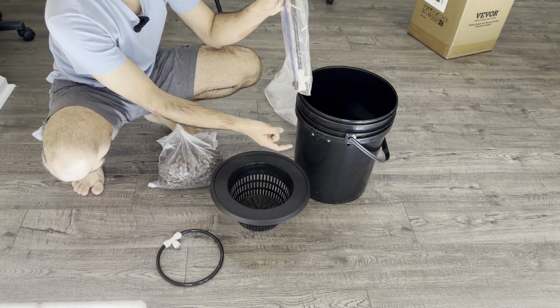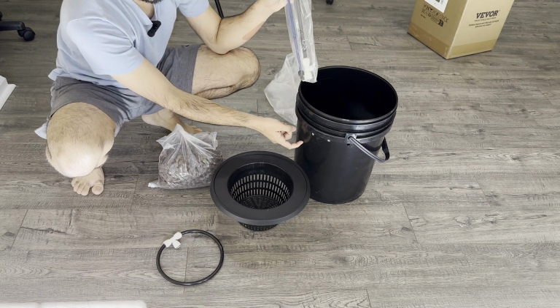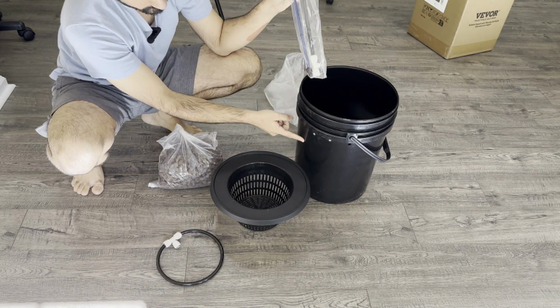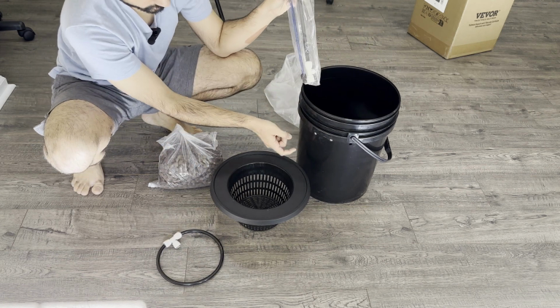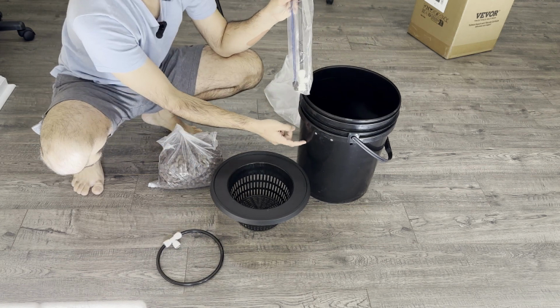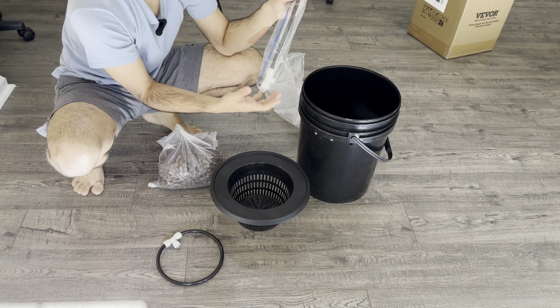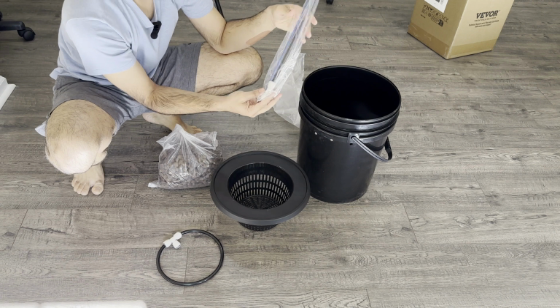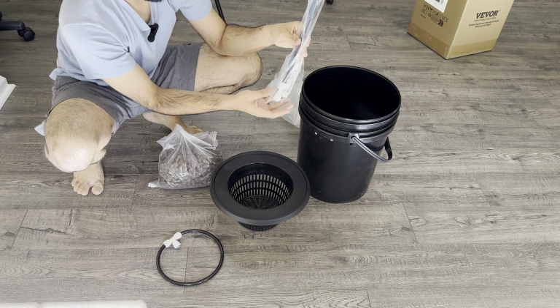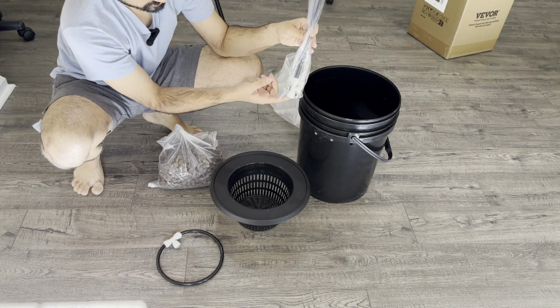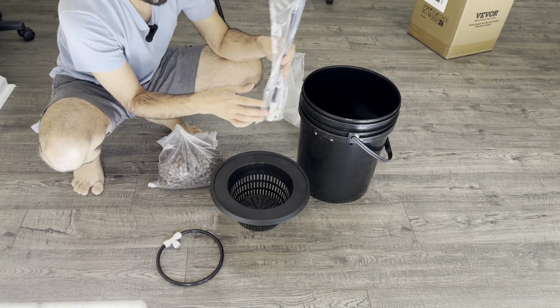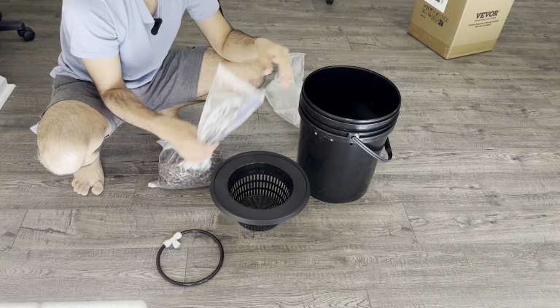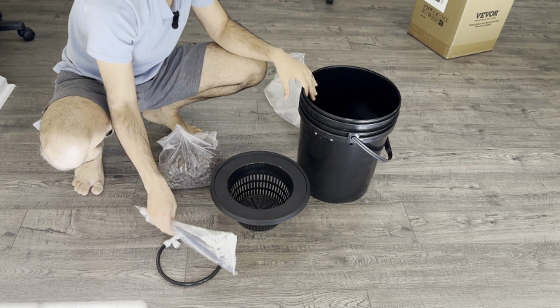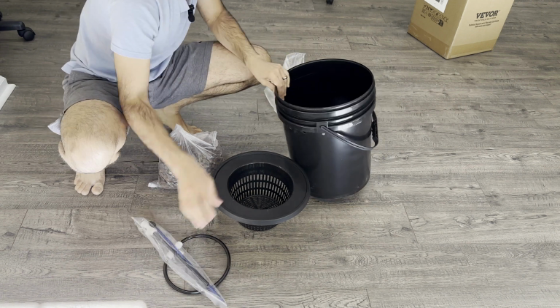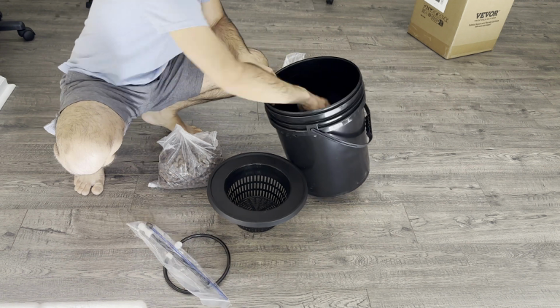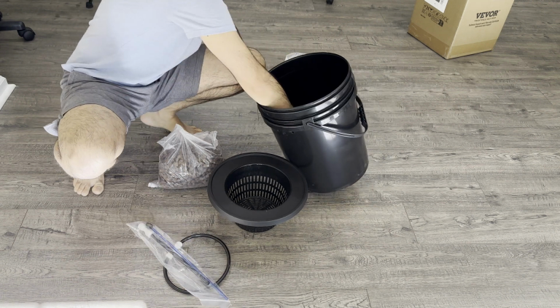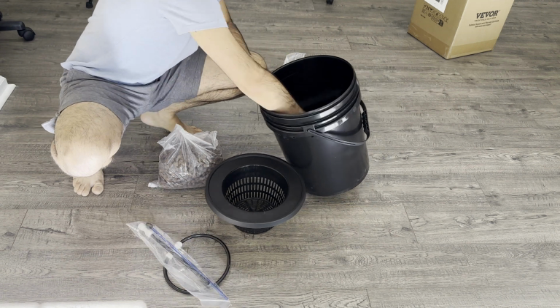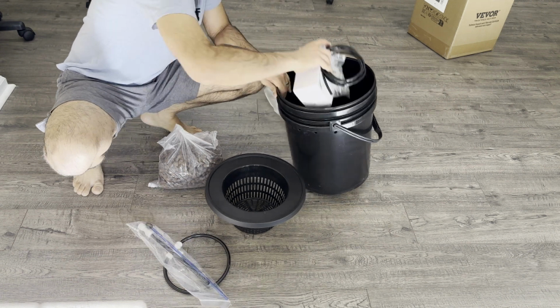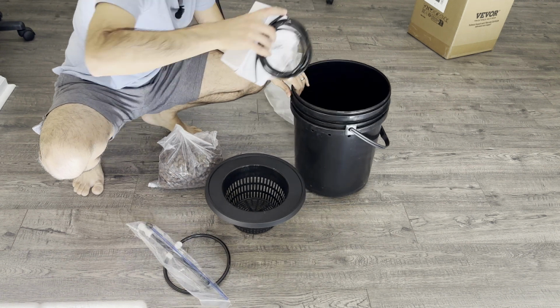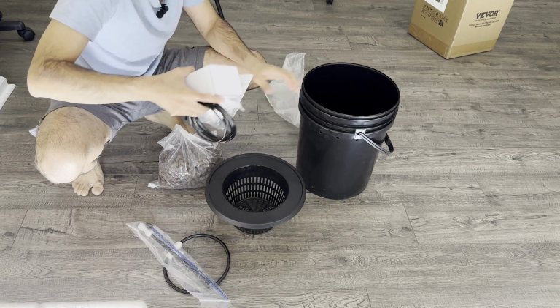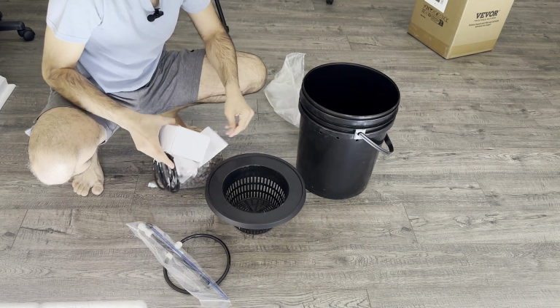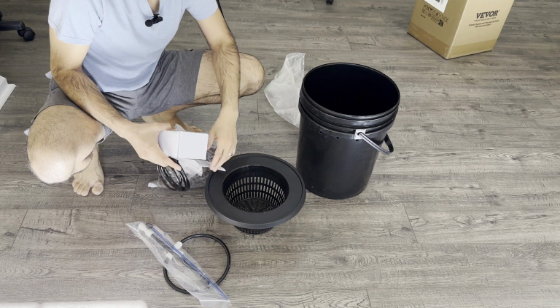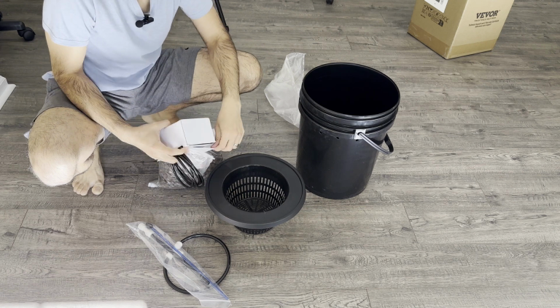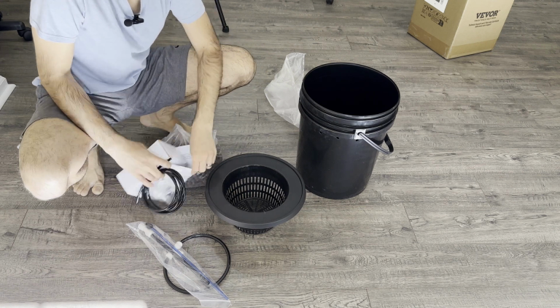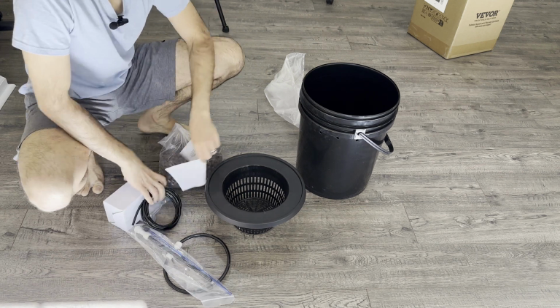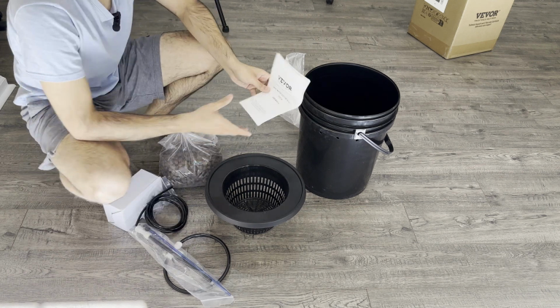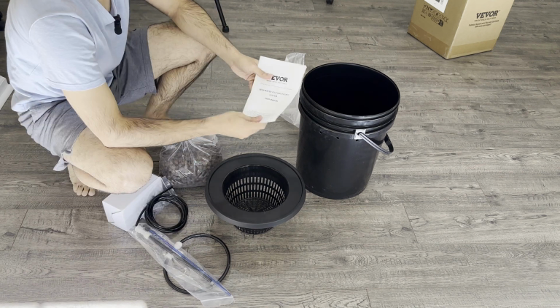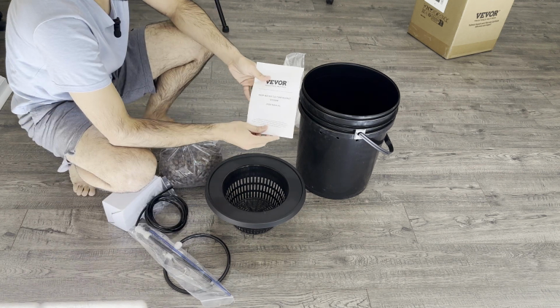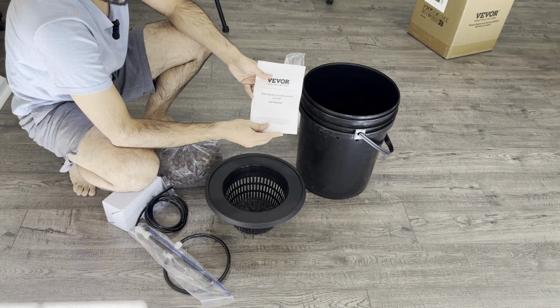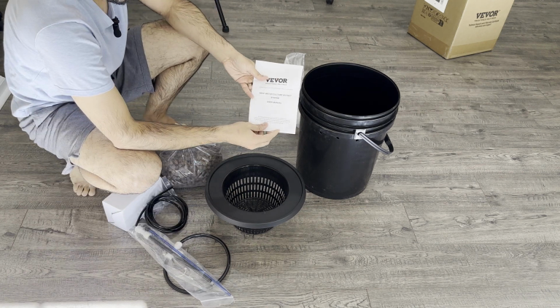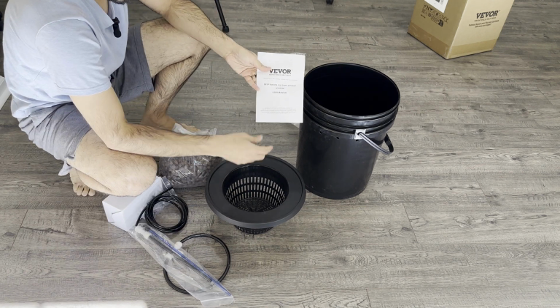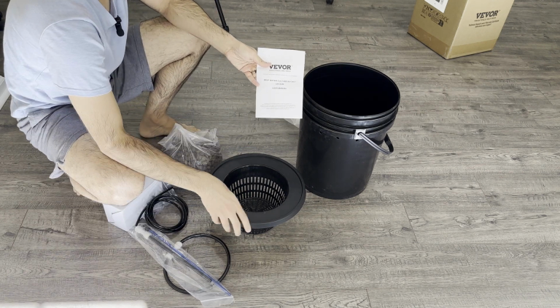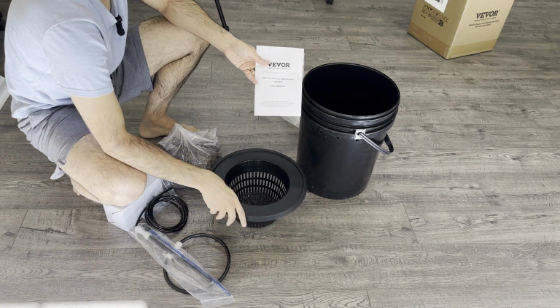Since it's not a see-through bucket, you can actually use your level to see what your water level is. Everything's included, including a manual to tell you how to set it up. So let's go ahead and set it up.